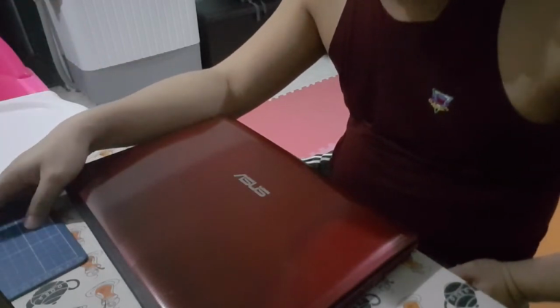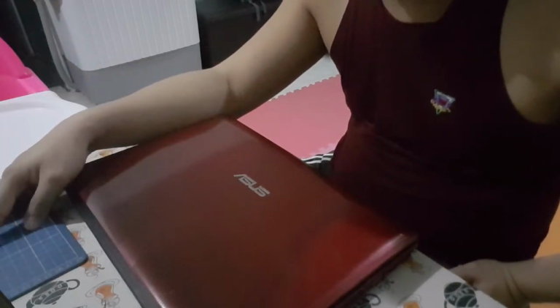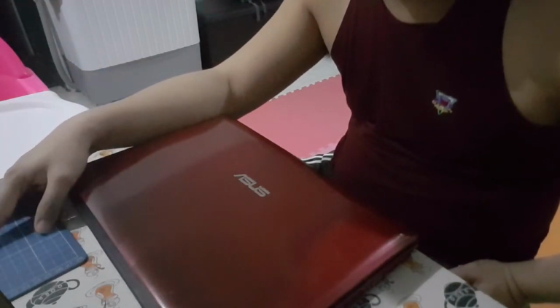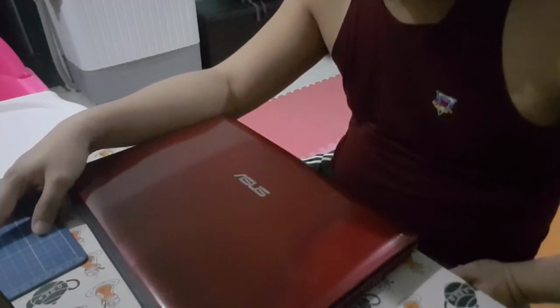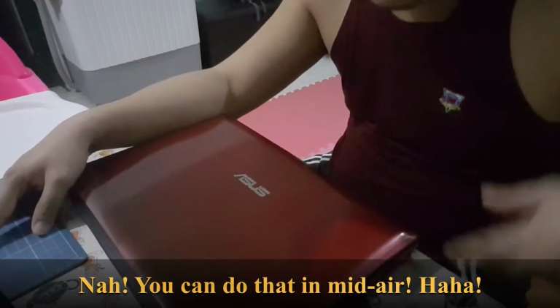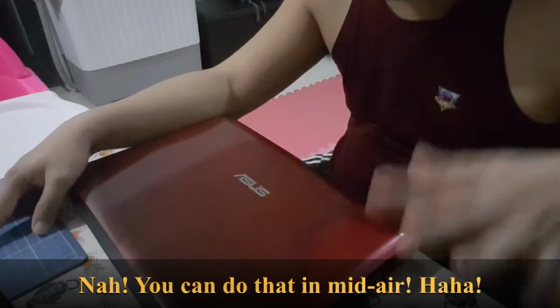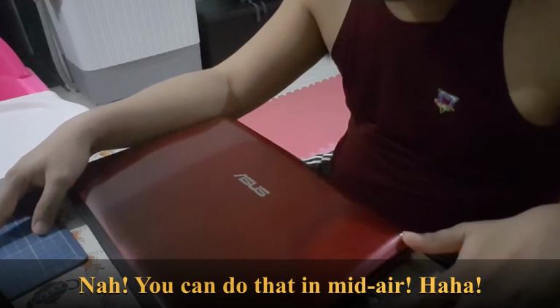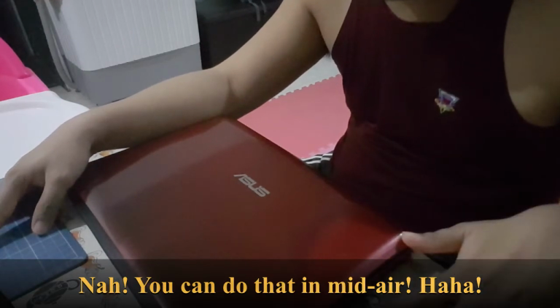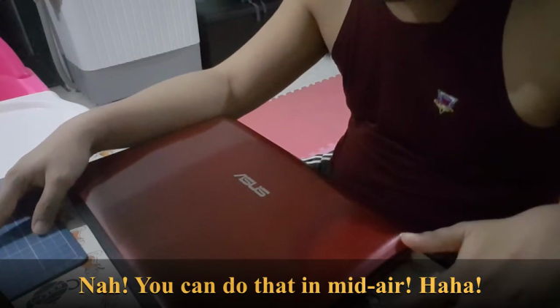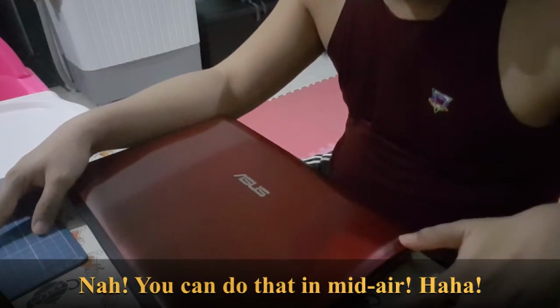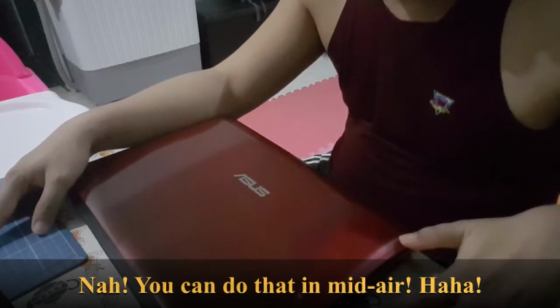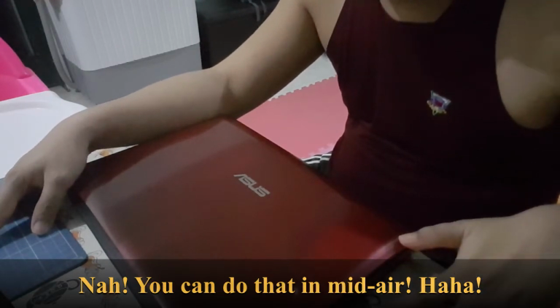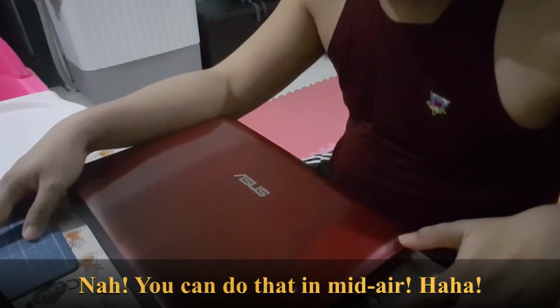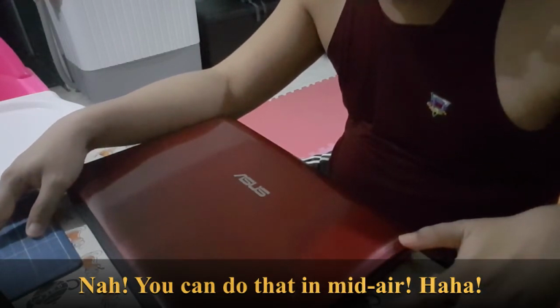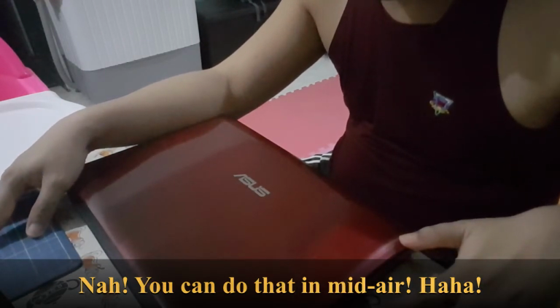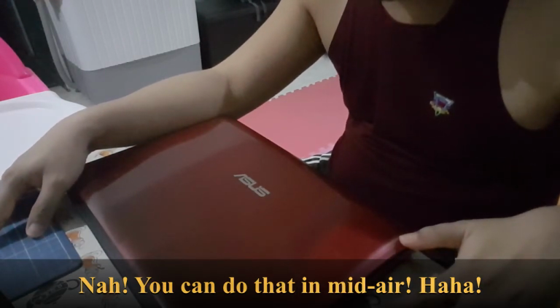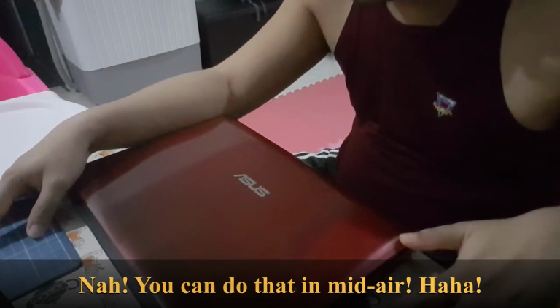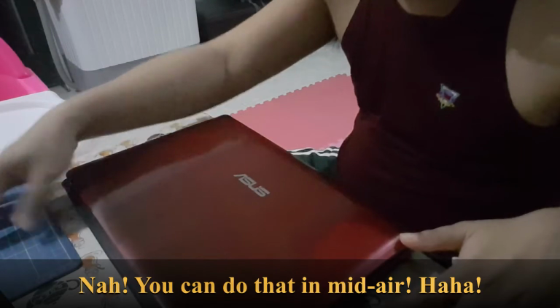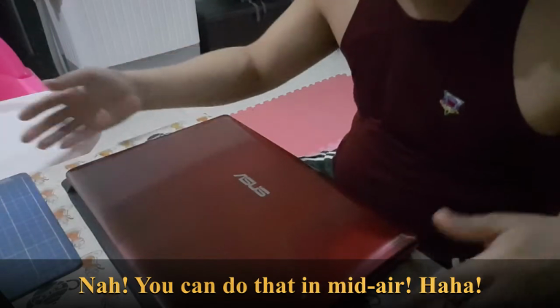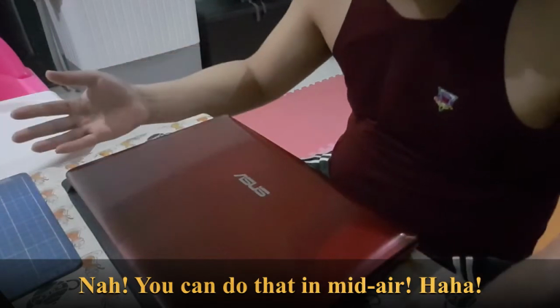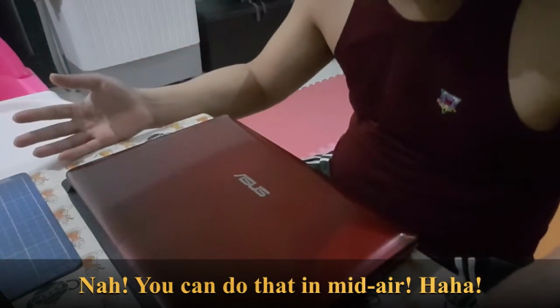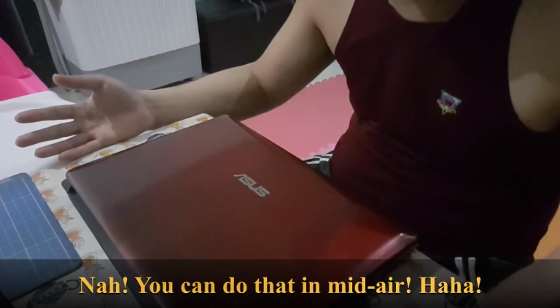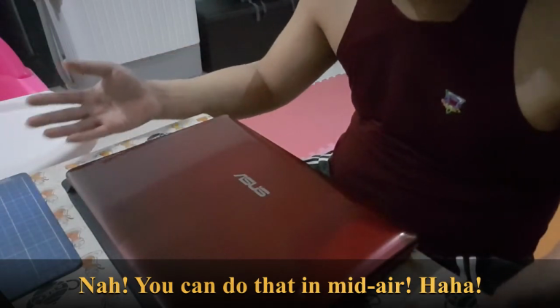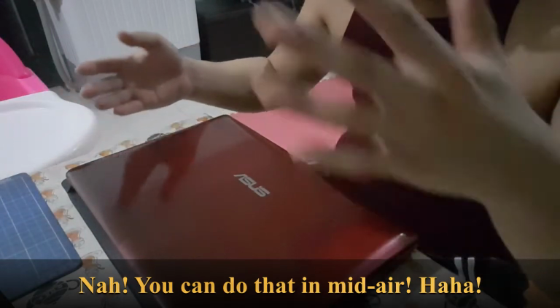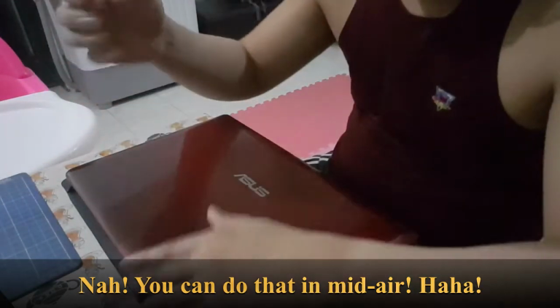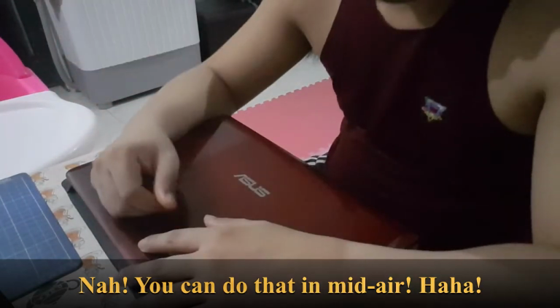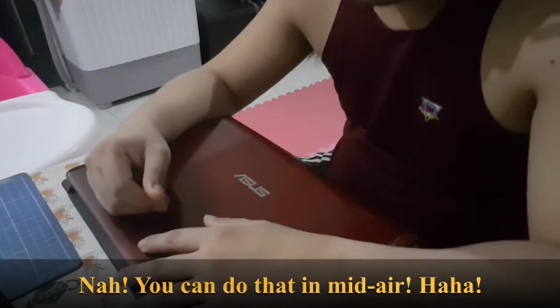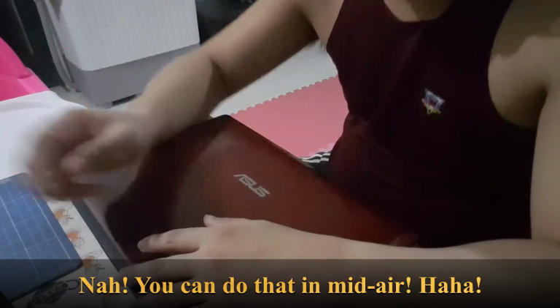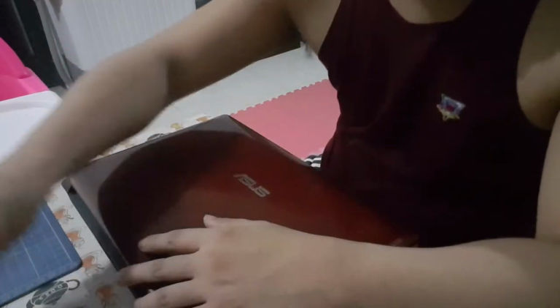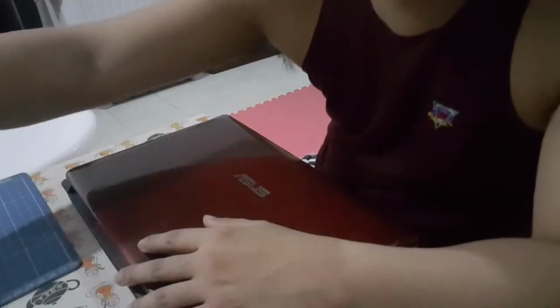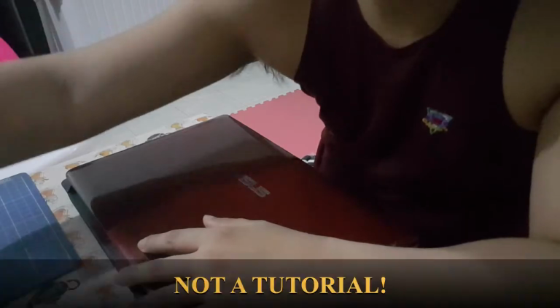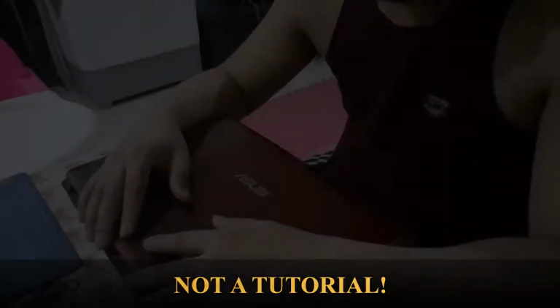Obviously I need a working surface. This is not an ESD-free table so to speak — it's just my dining table. I guess that will do.